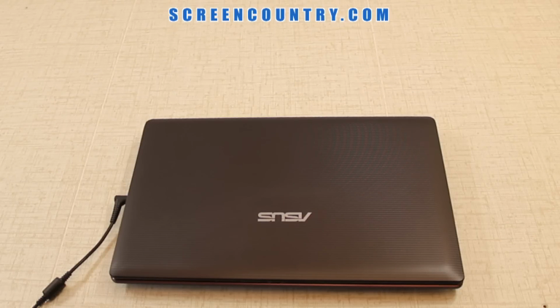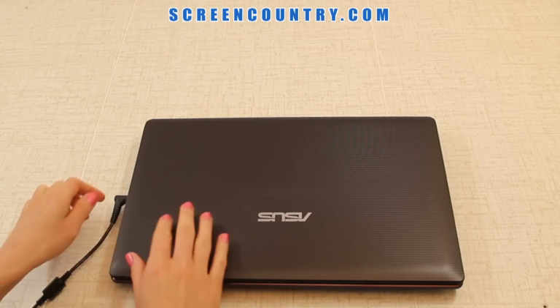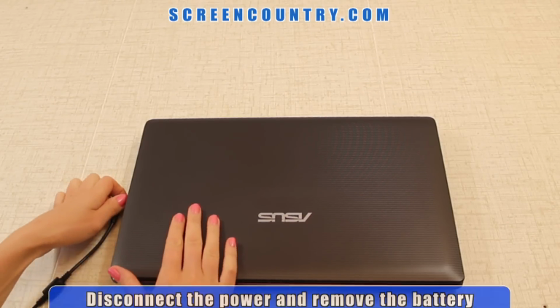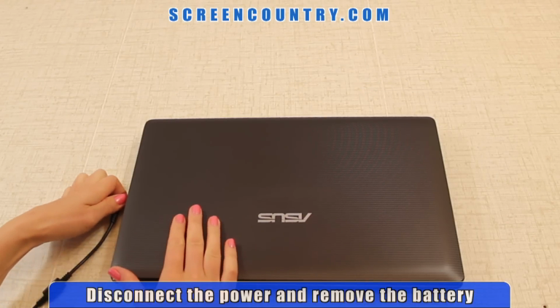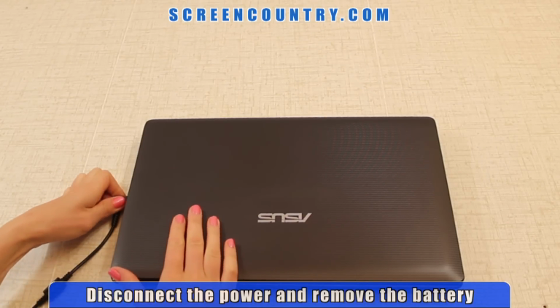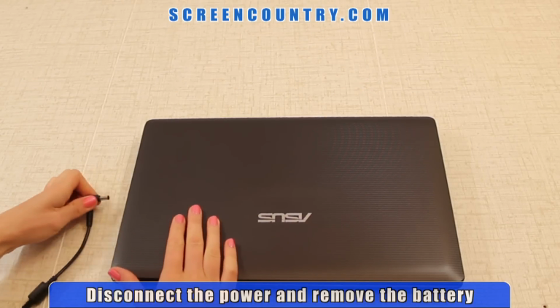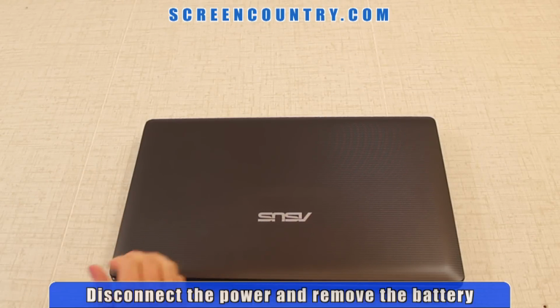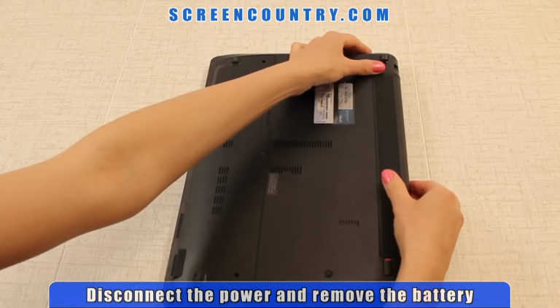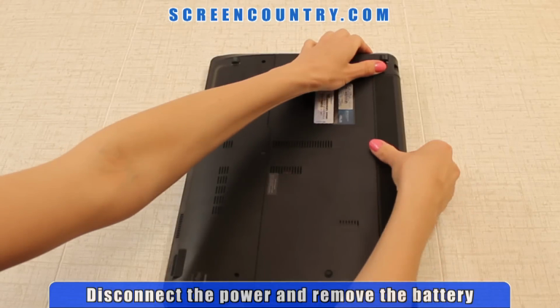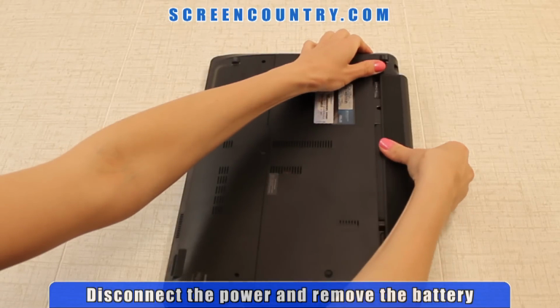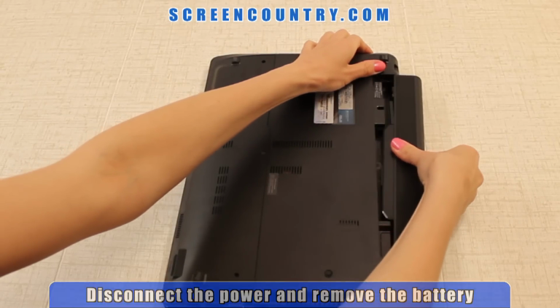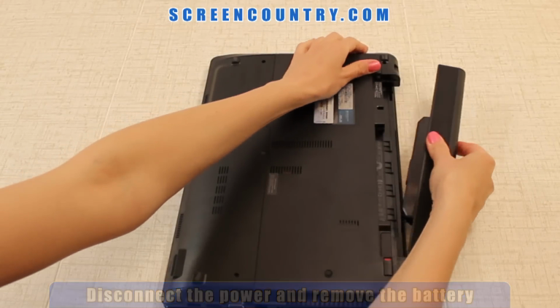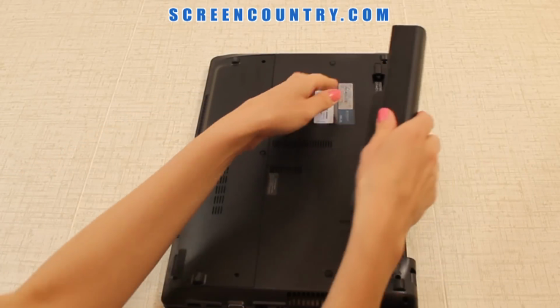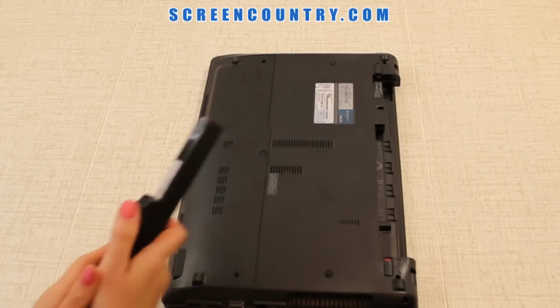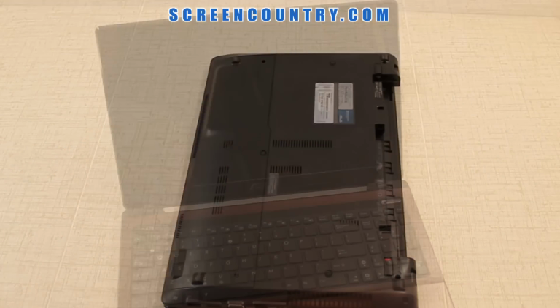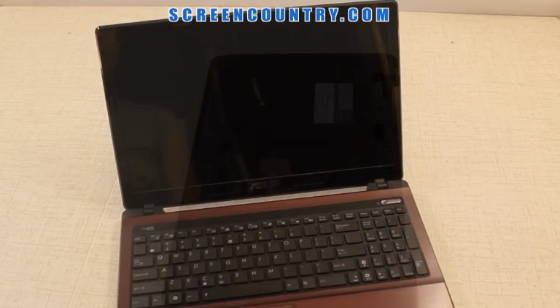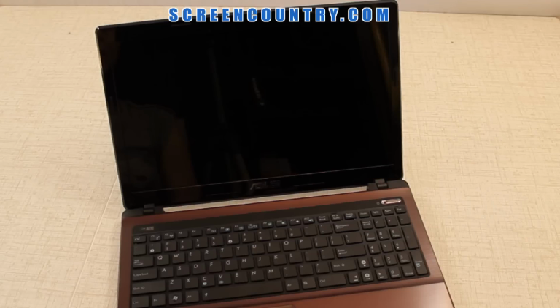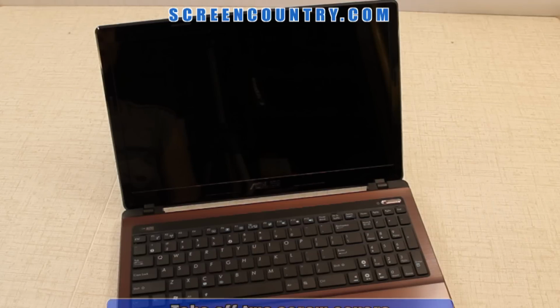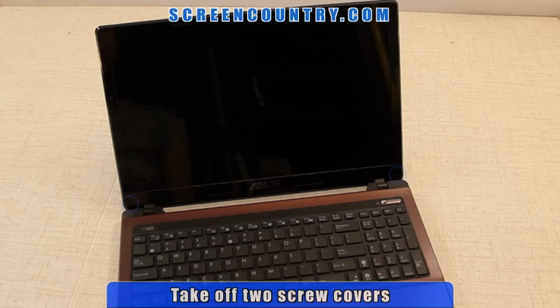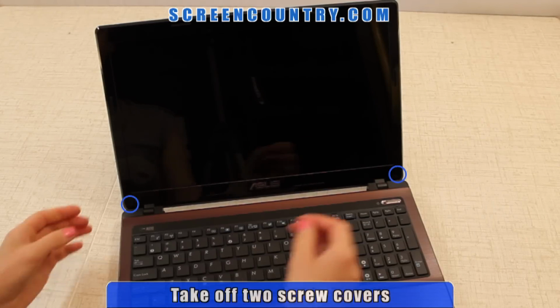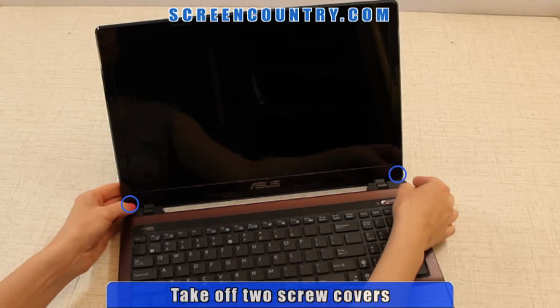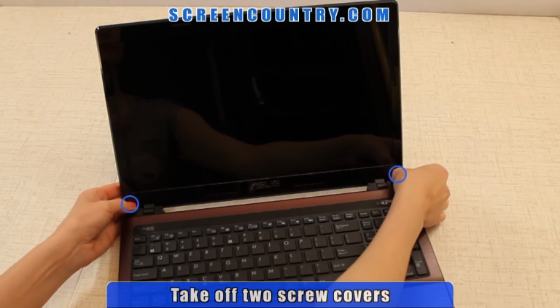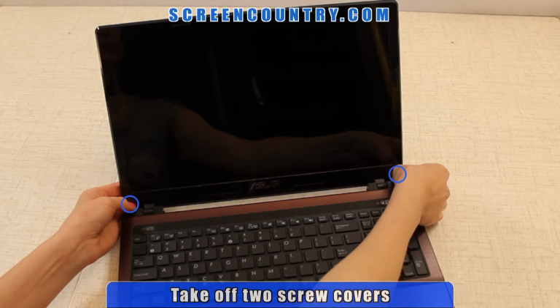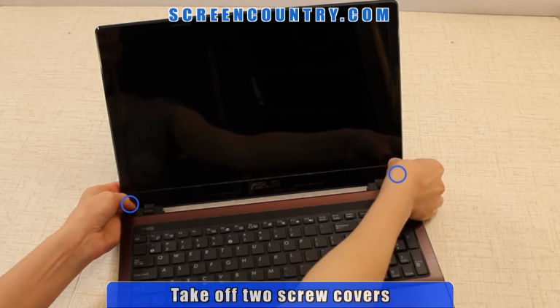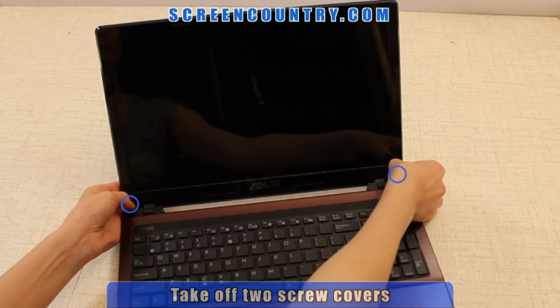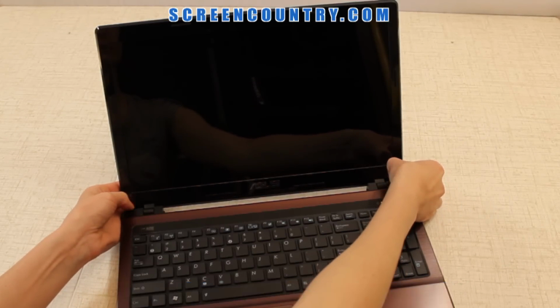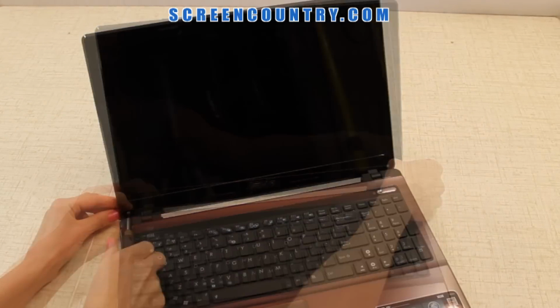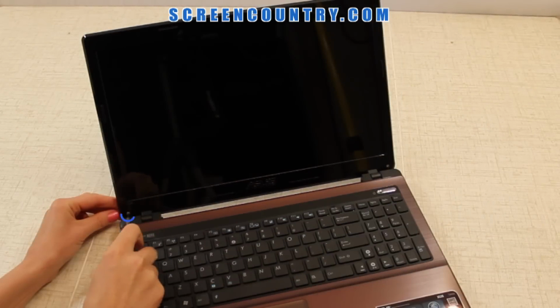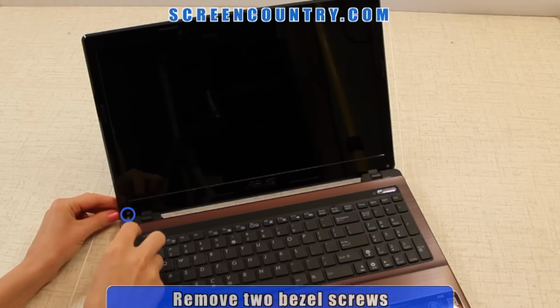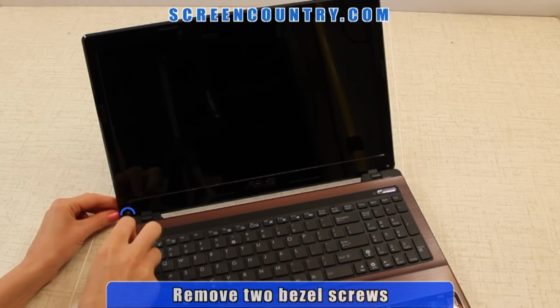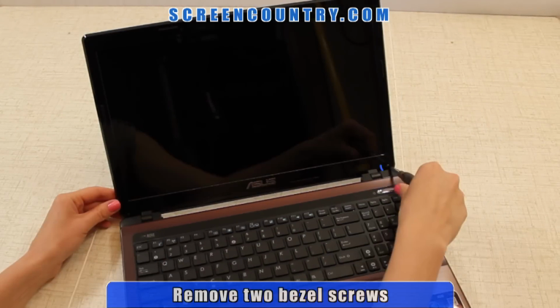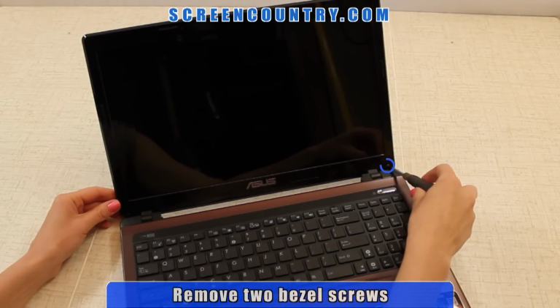Make sure to disconnect the power and remove the battery when changing a screen. First, take off two rubber screw covers. Next, remove two bezel screws.